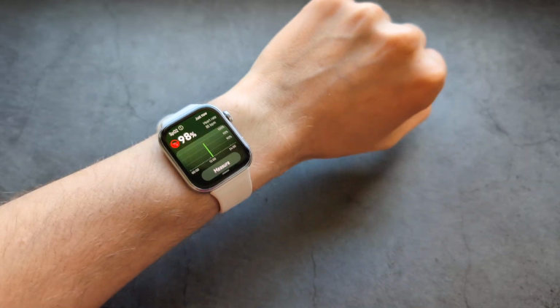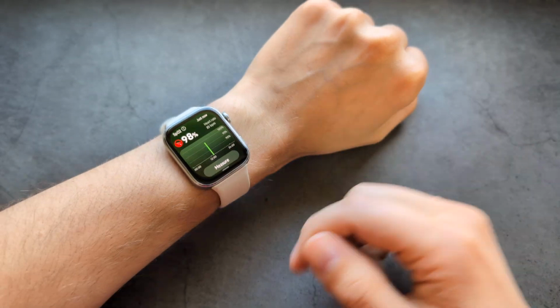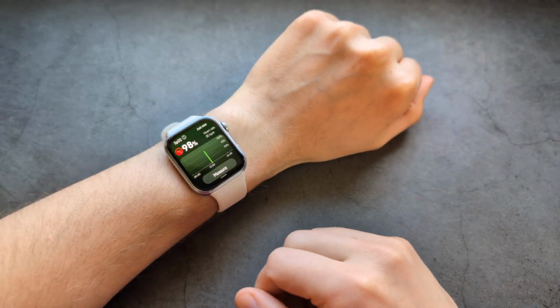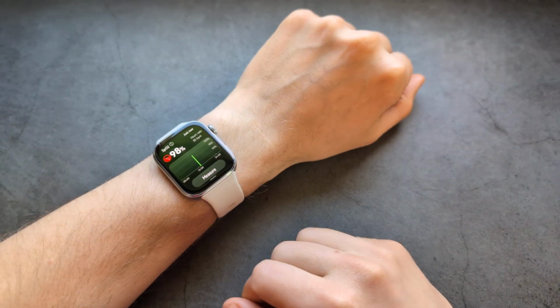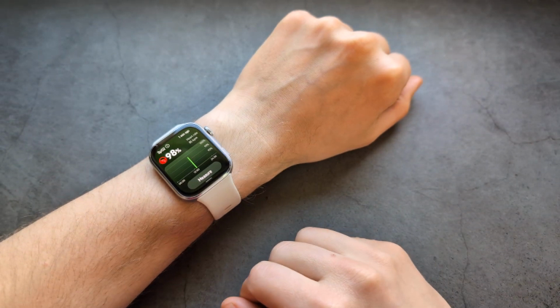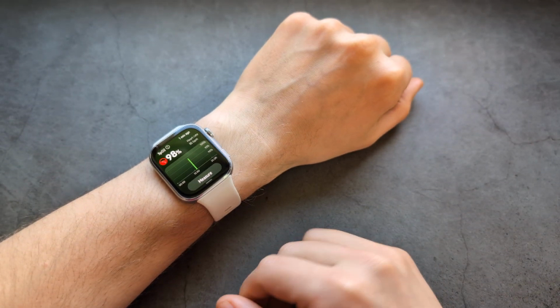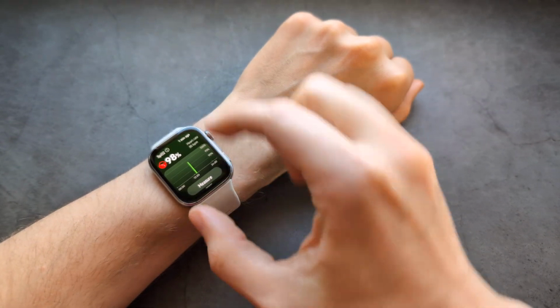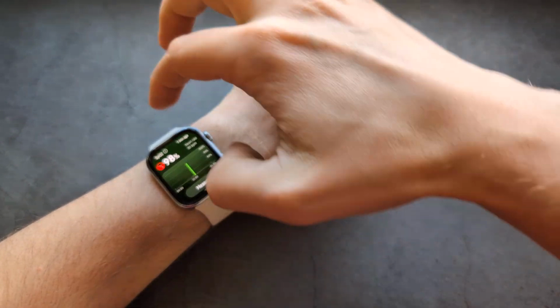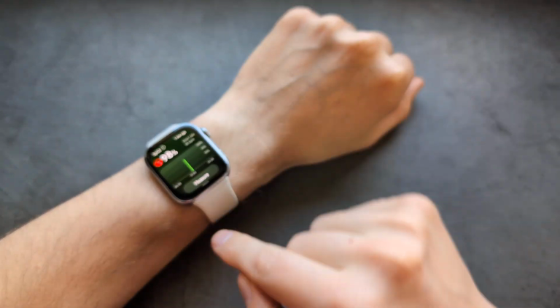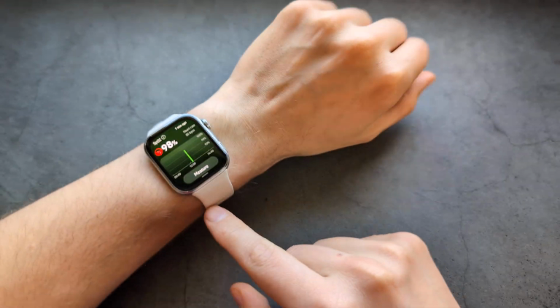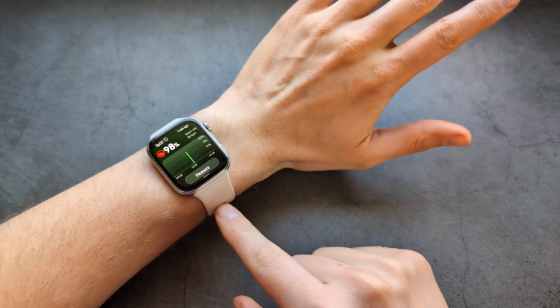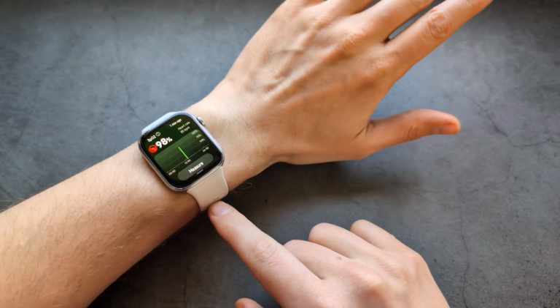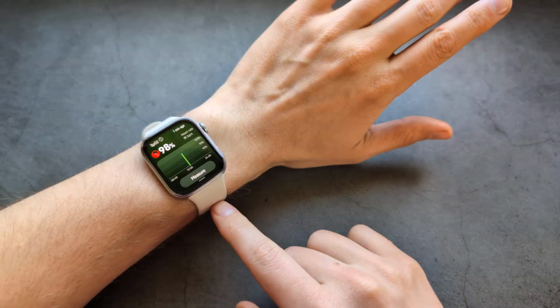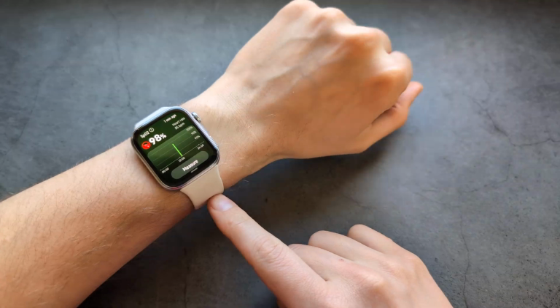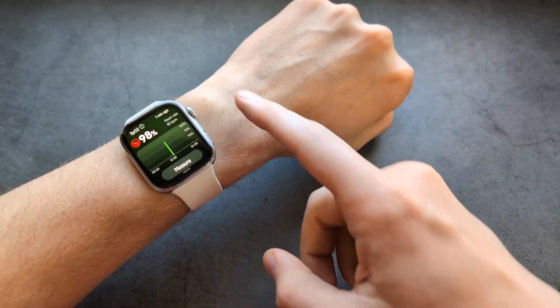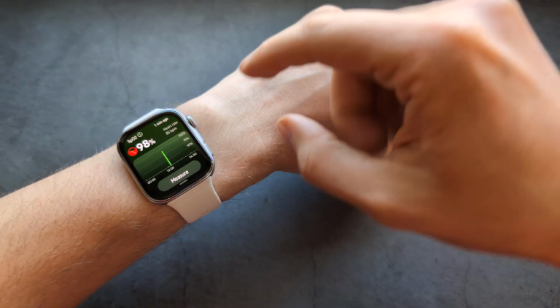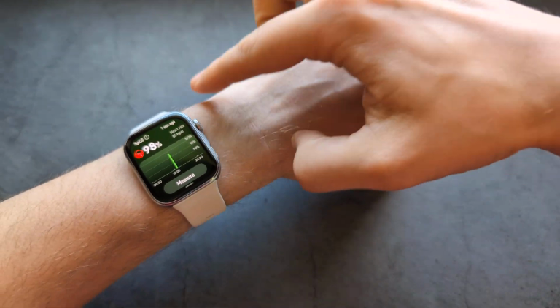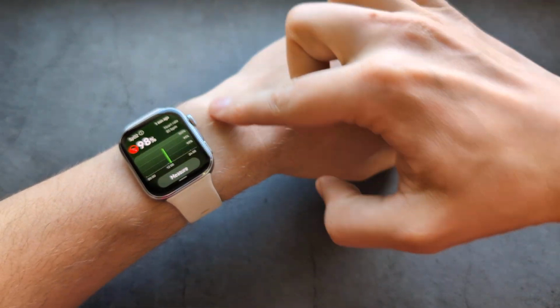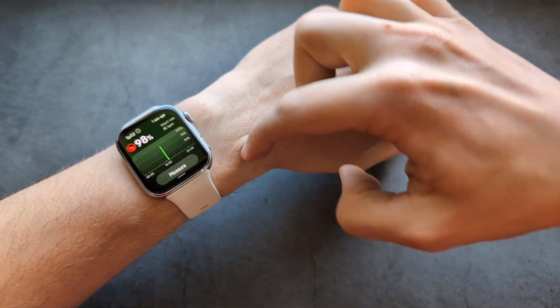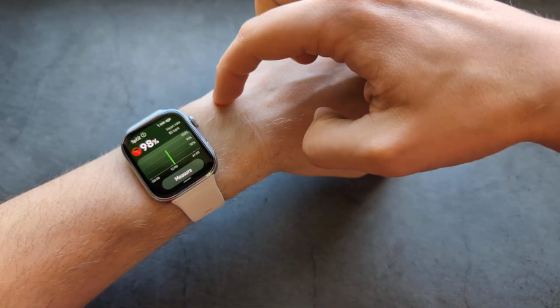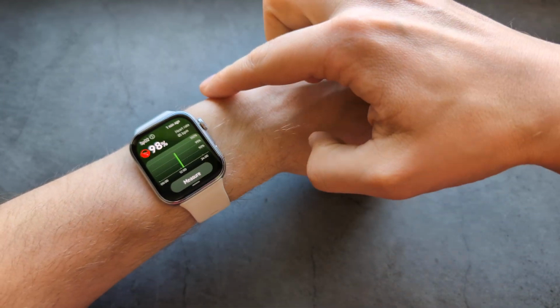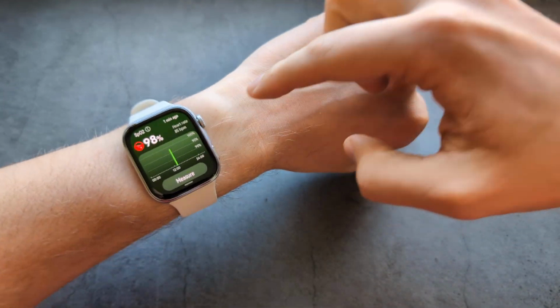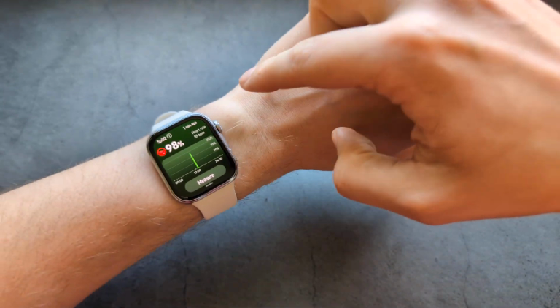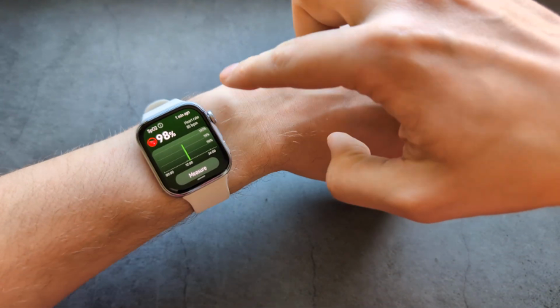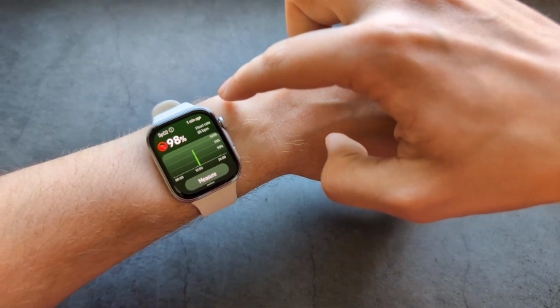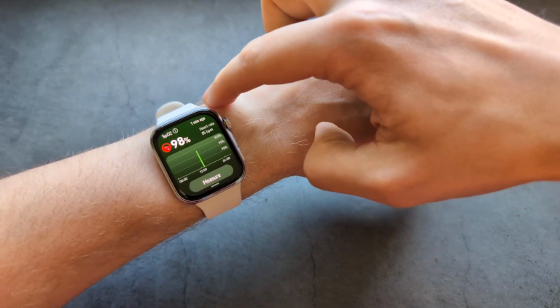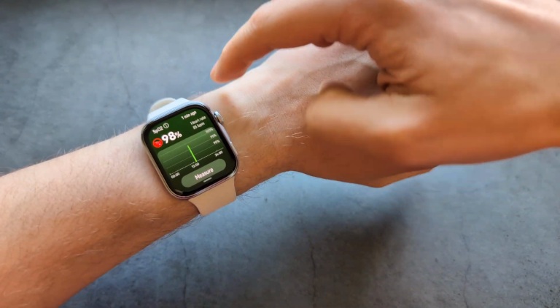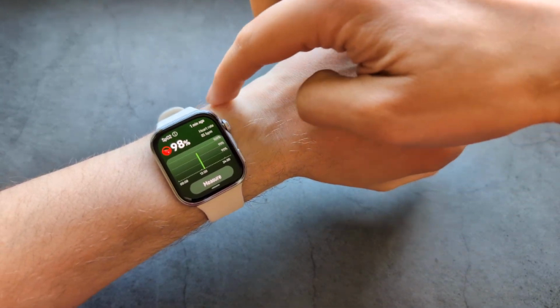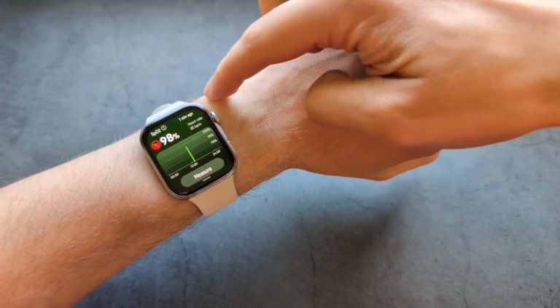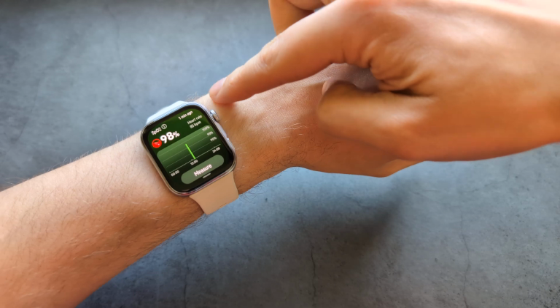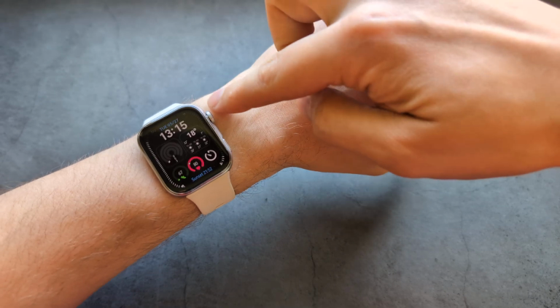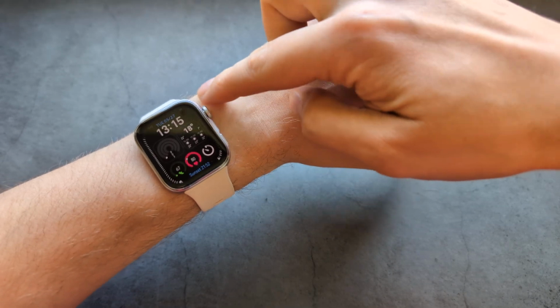Also, when you try to measure, try to wear your watch around this part of your arm. I usually wear my watch around here. It even says that you actually need to wear it above the wrist bone.